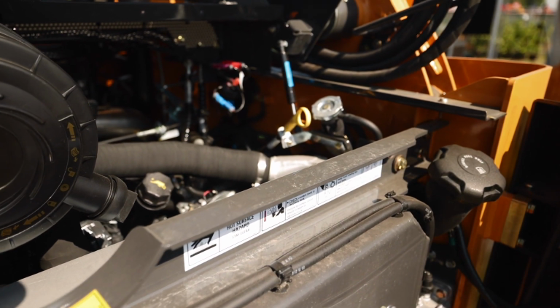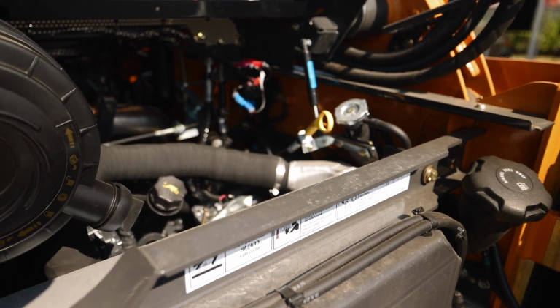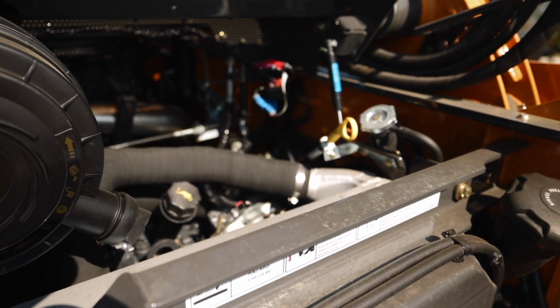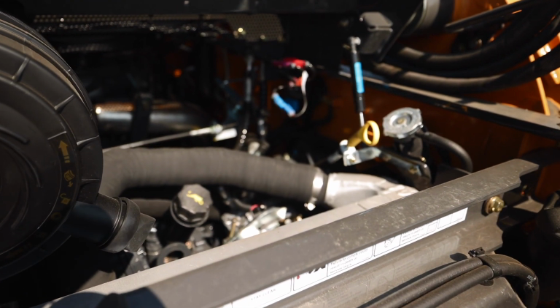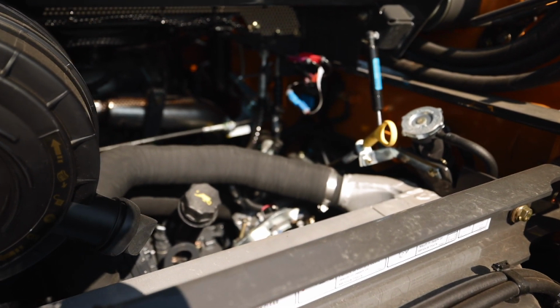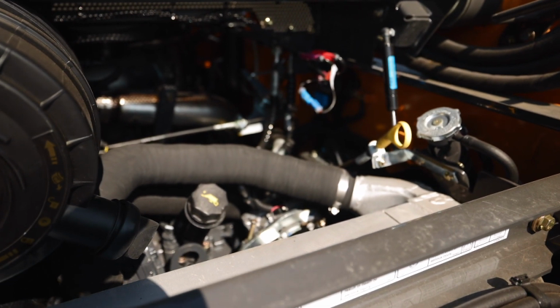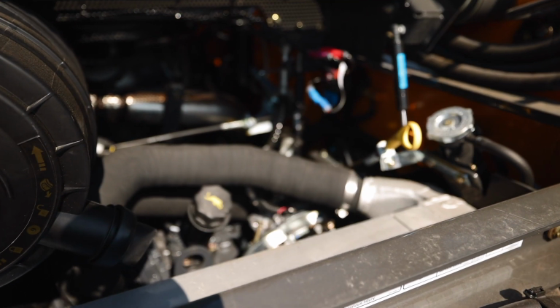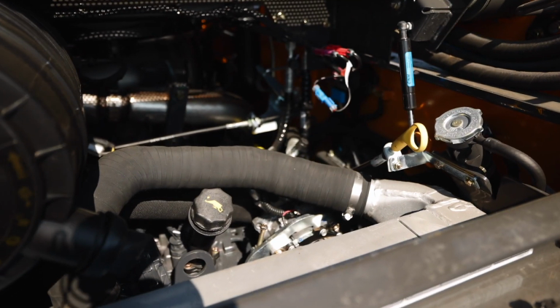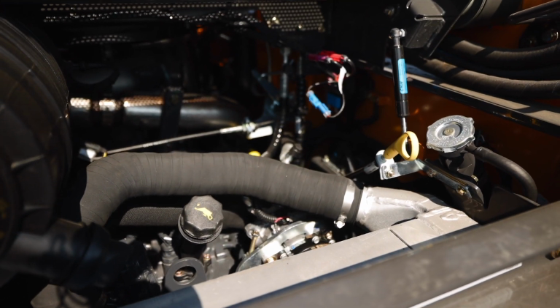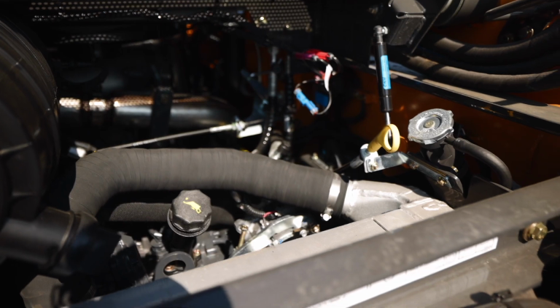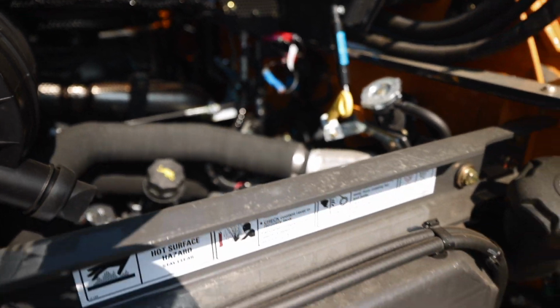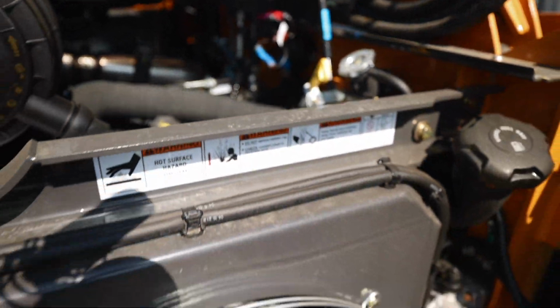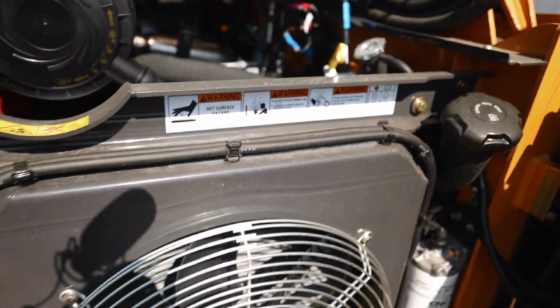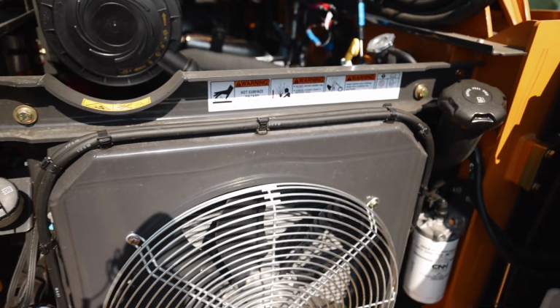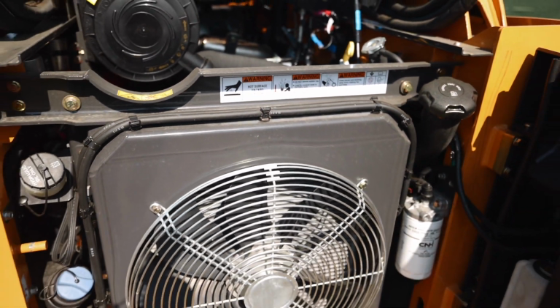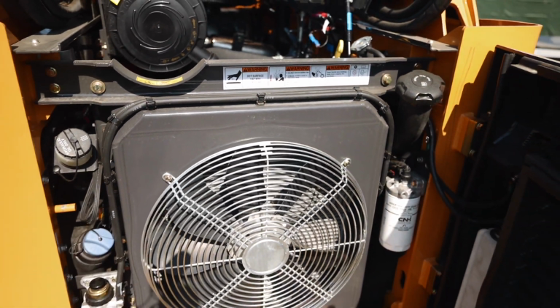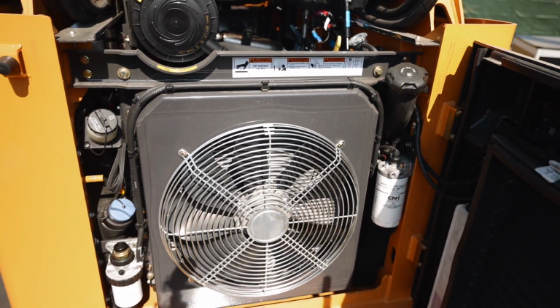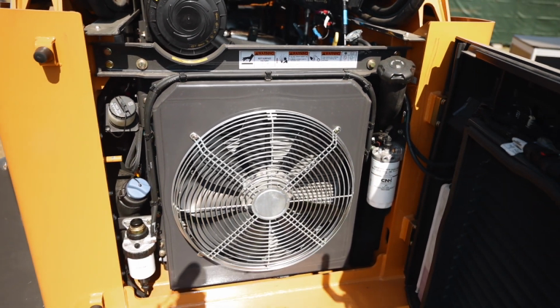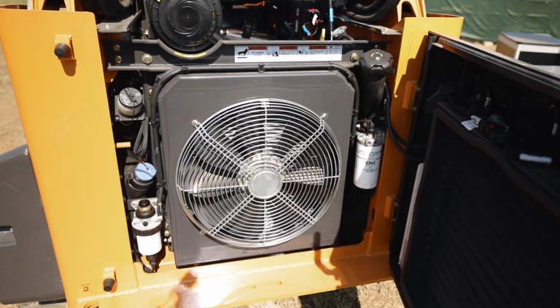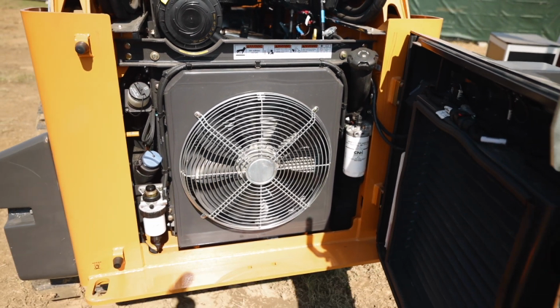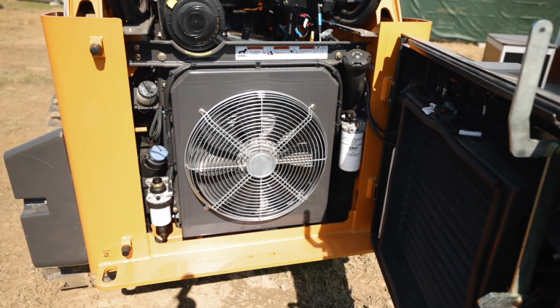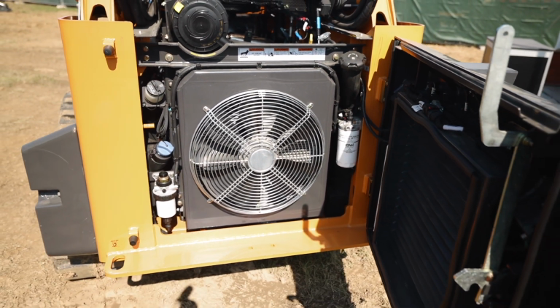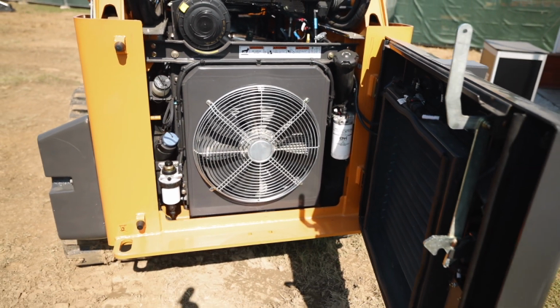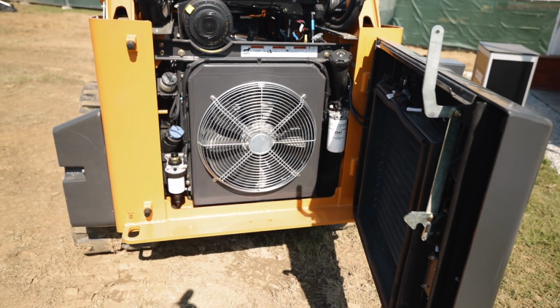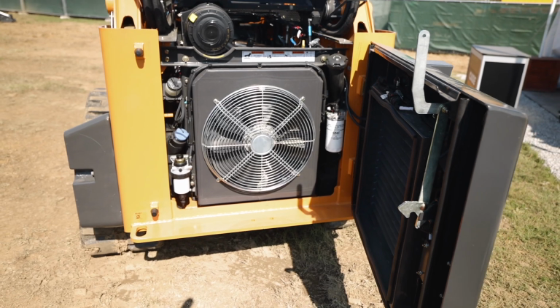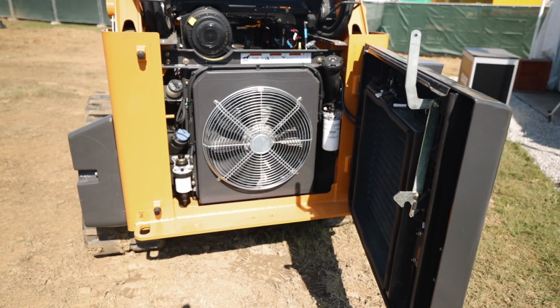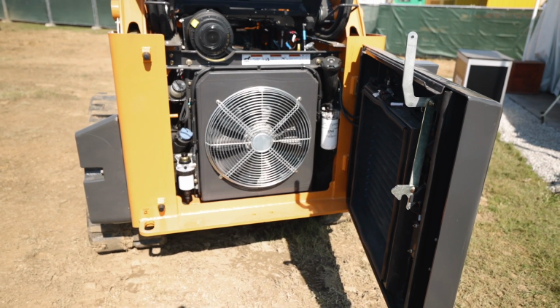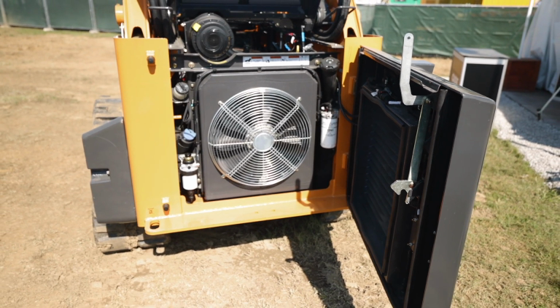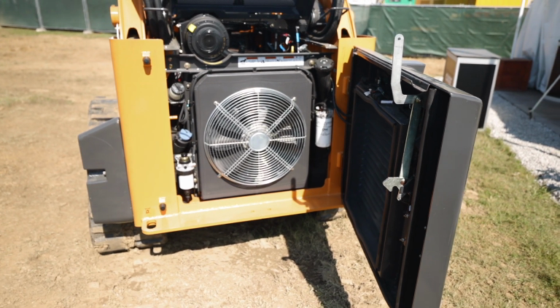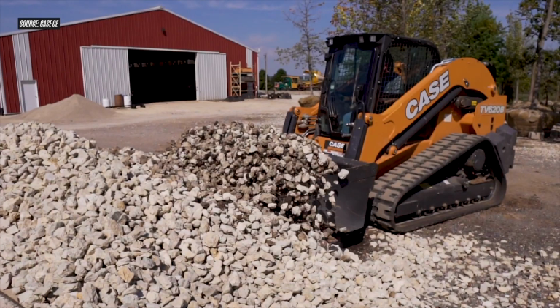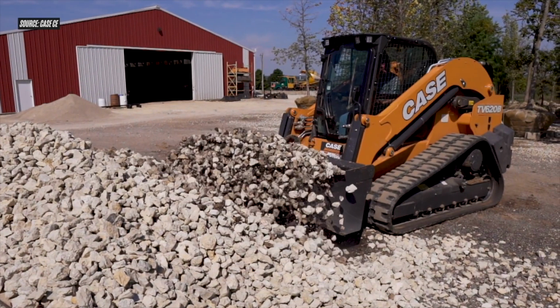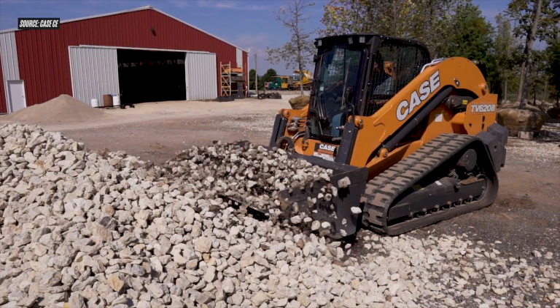The machine also features a standard auto-reversible fan with on-demand operation, allowing you to set automatic intervals or trigger instant fan operation to ensure clean cores and a cool engine and hydraulic system.